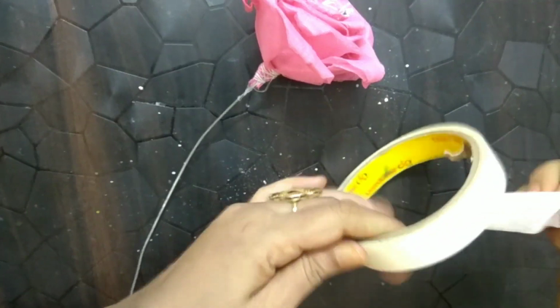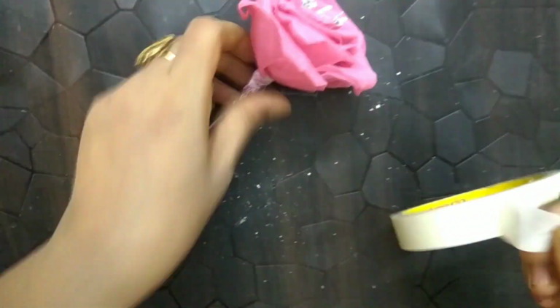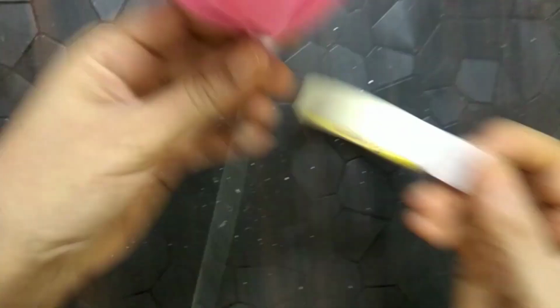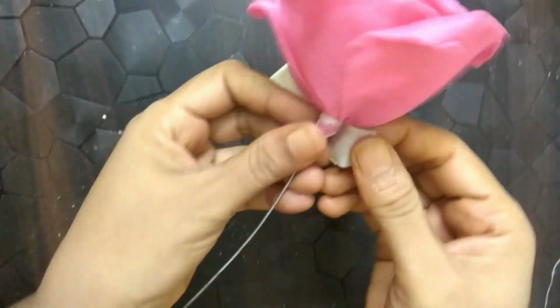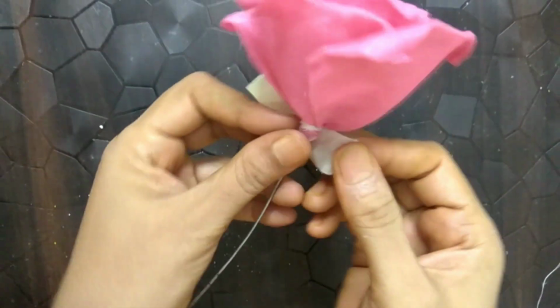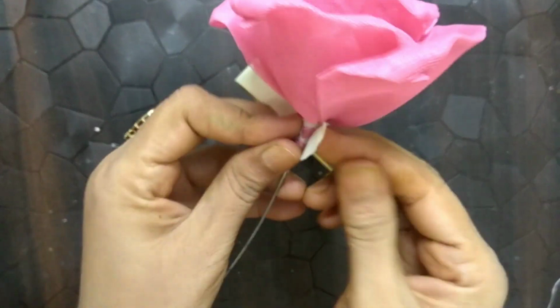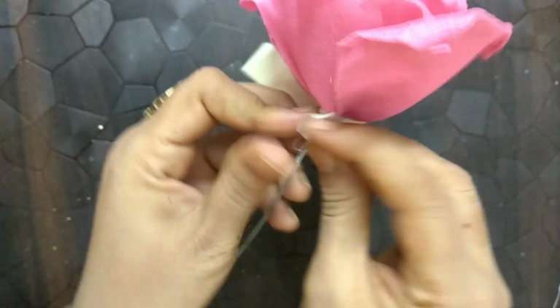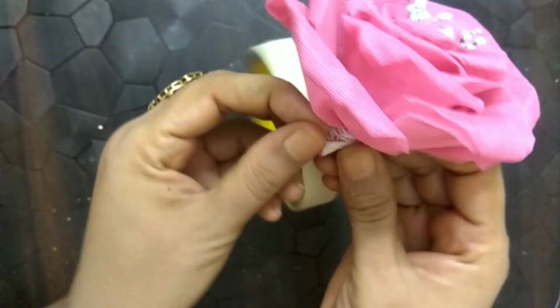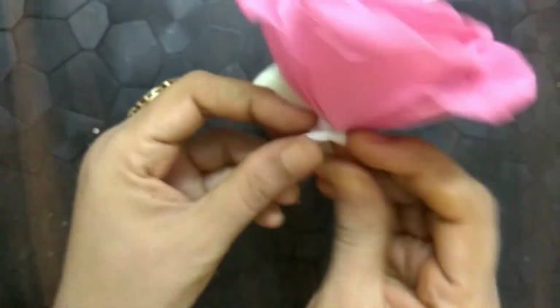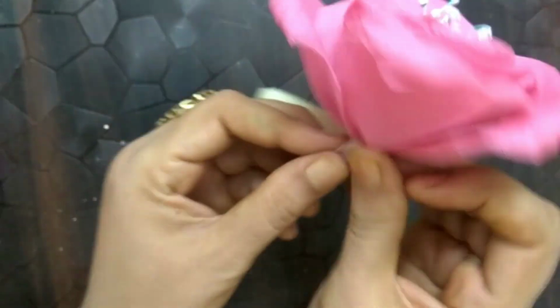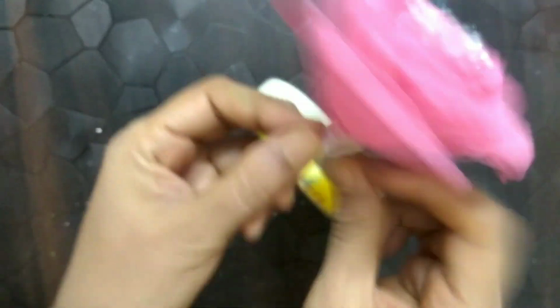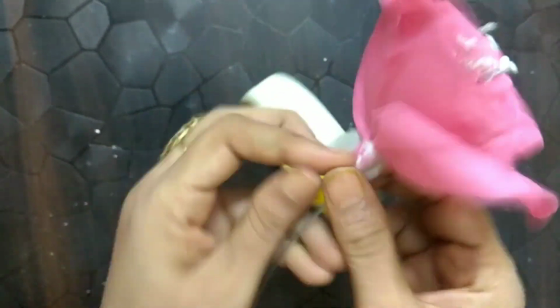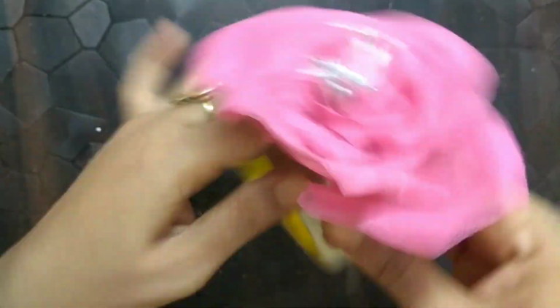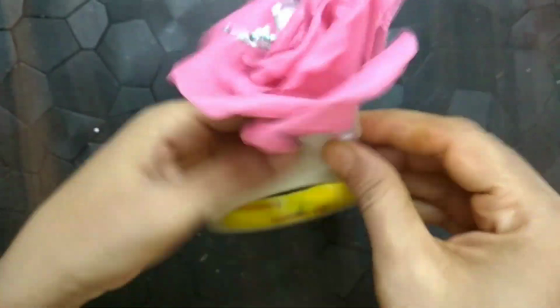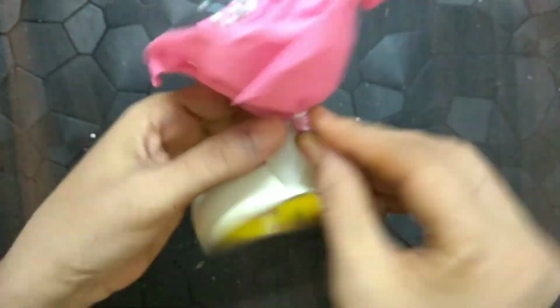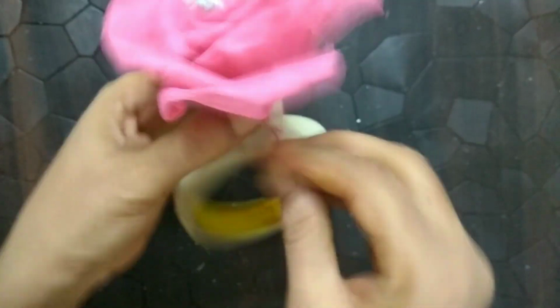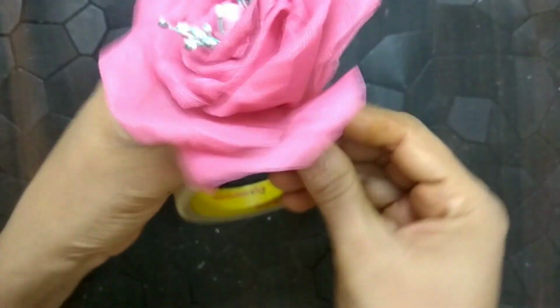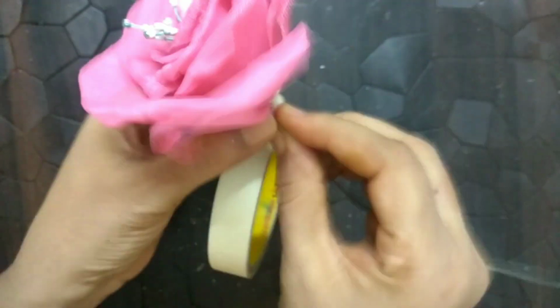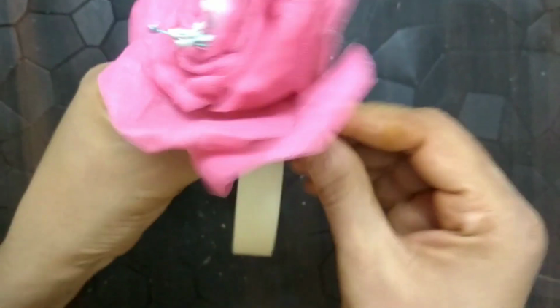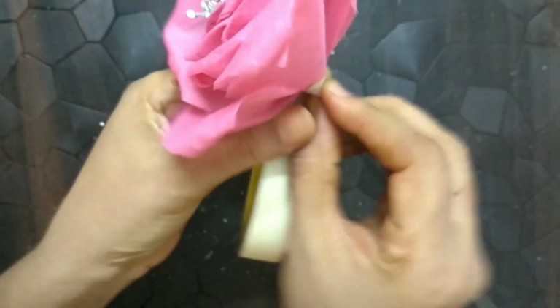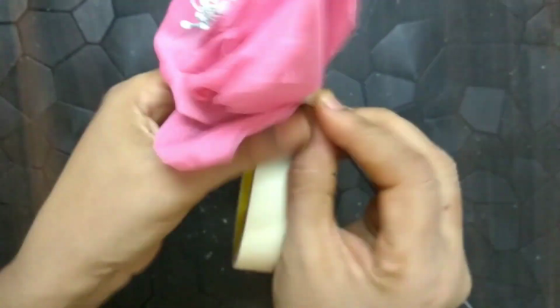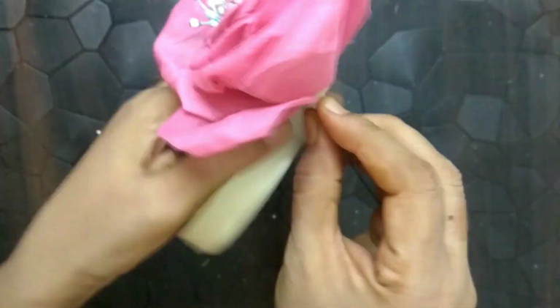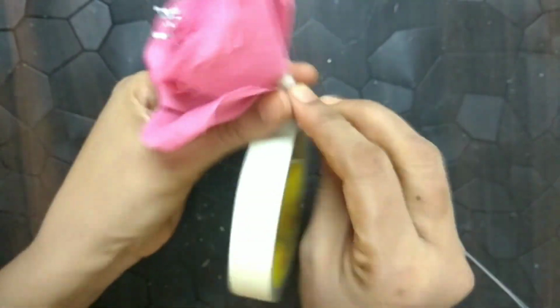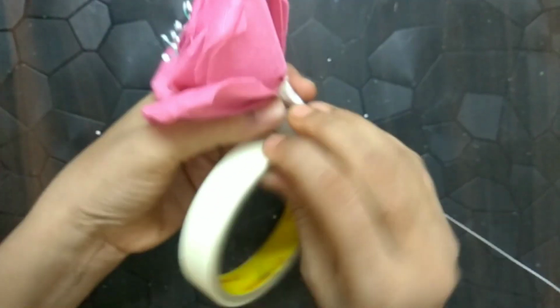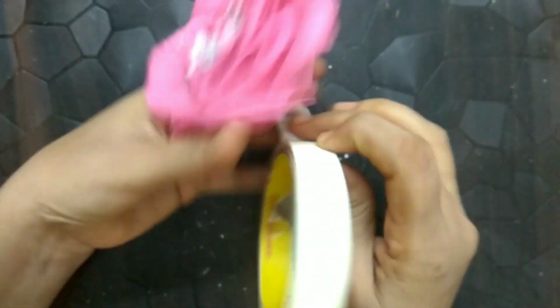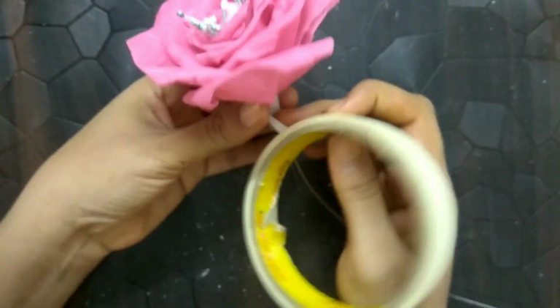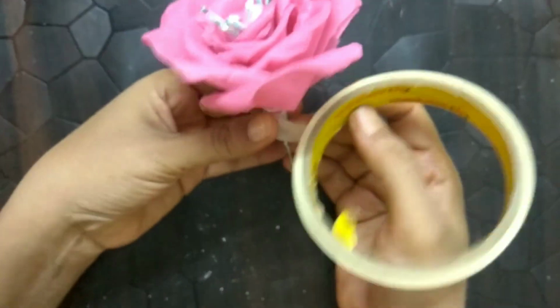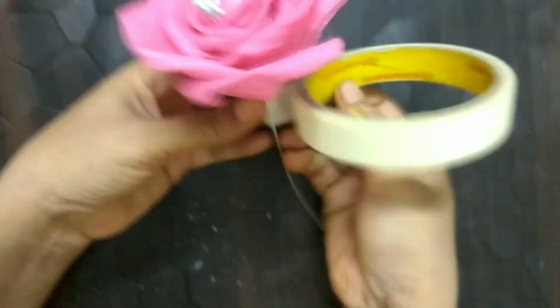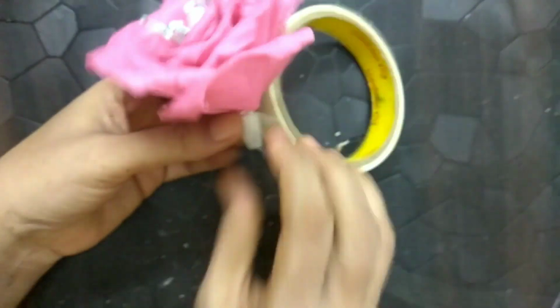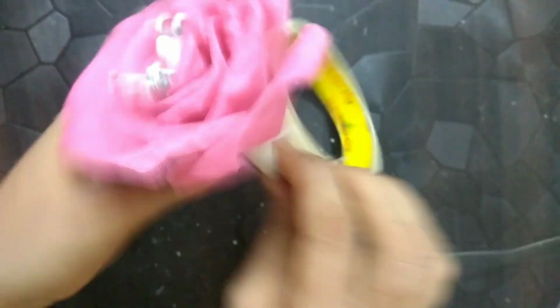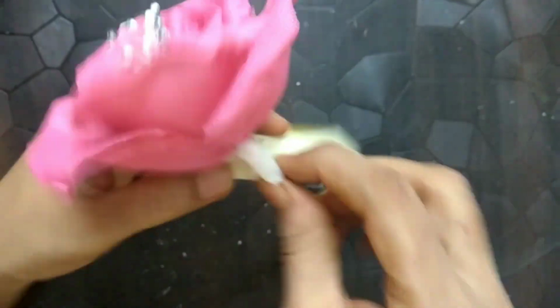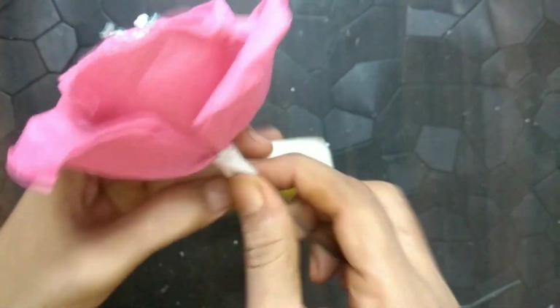I am using white paper tape and later on I will be painting it green. If you don't wish to do that much work, you can simply use green tape.